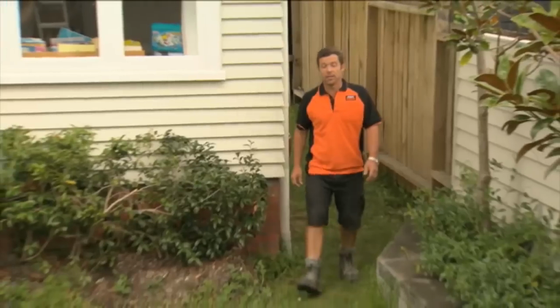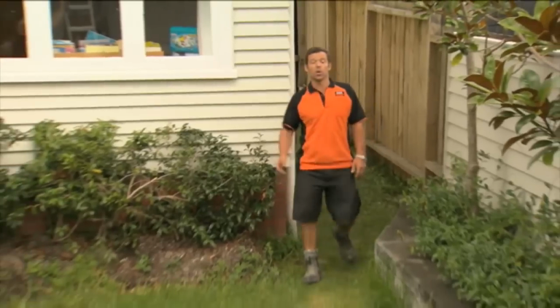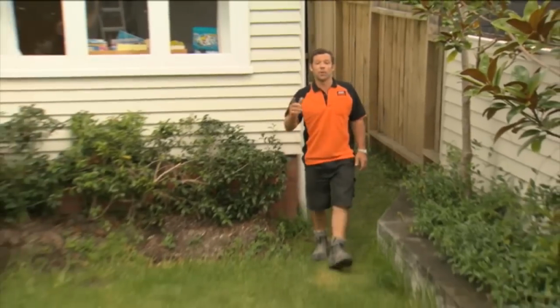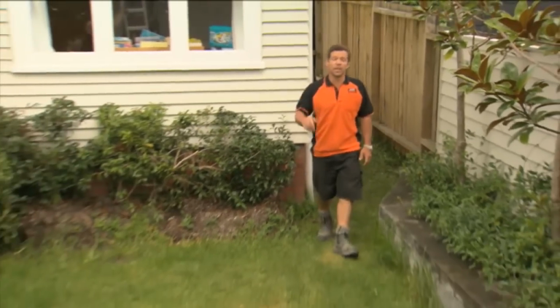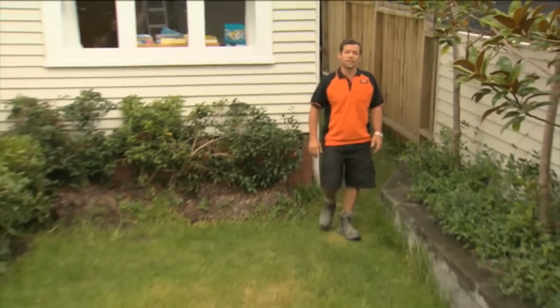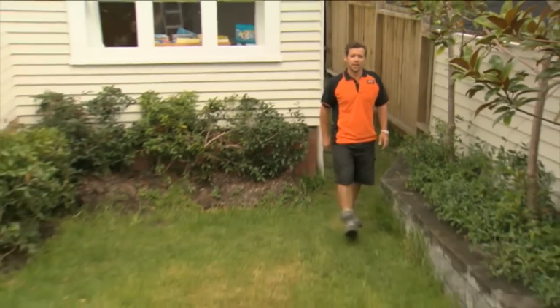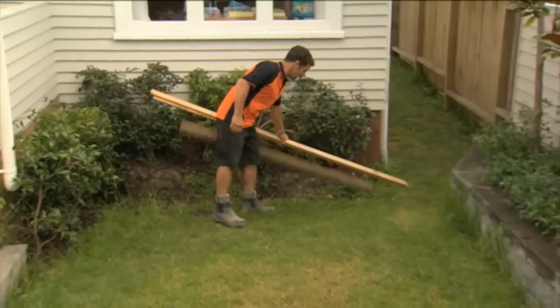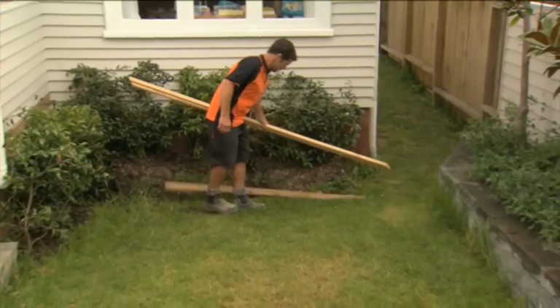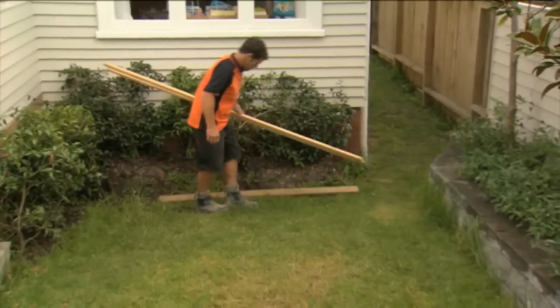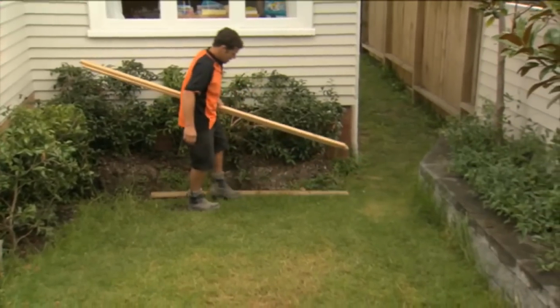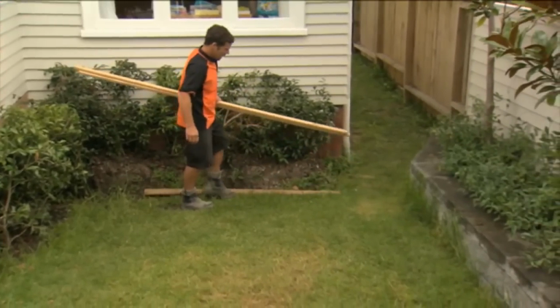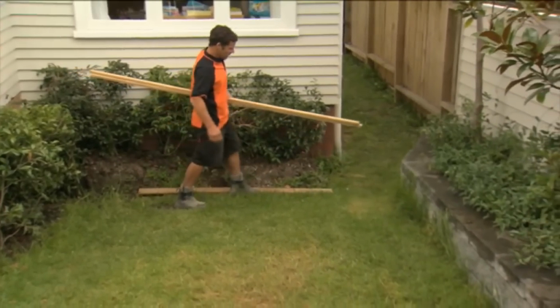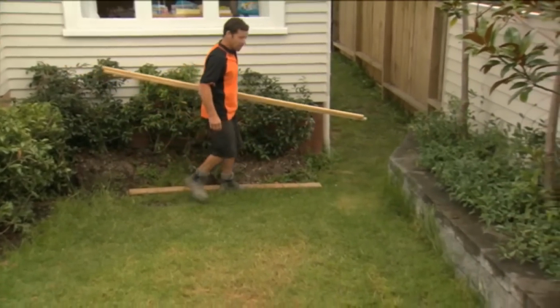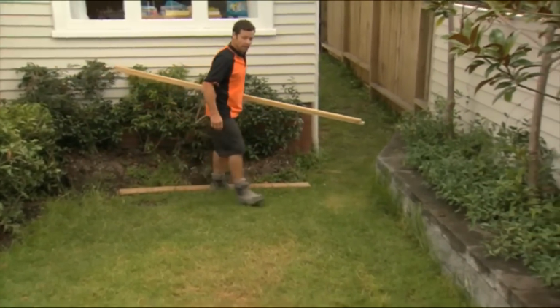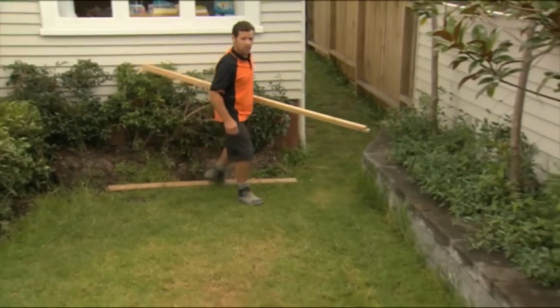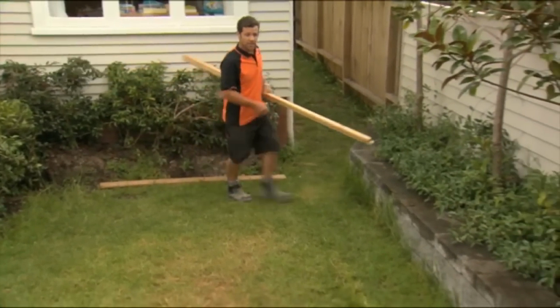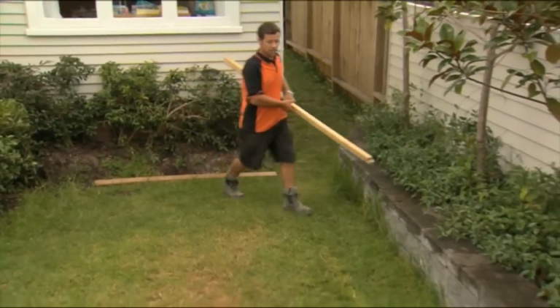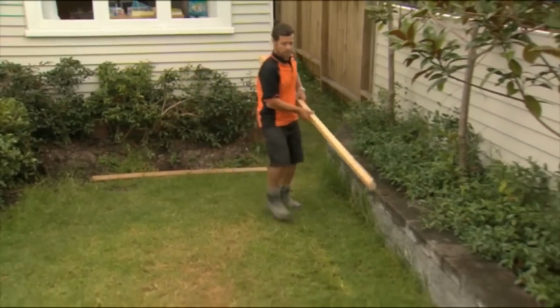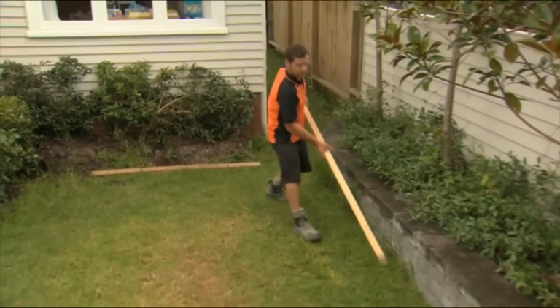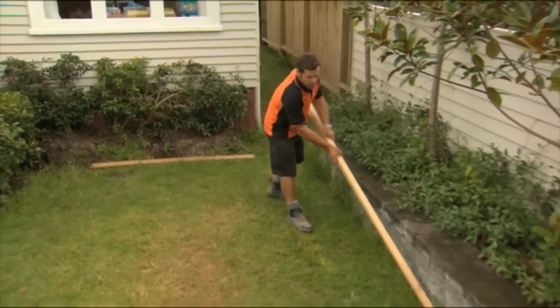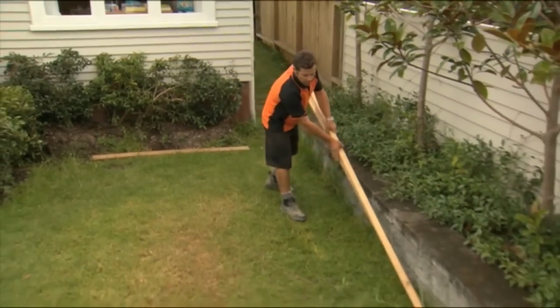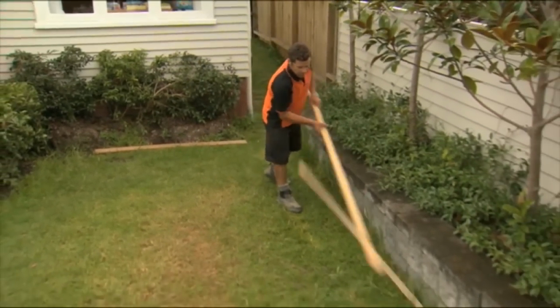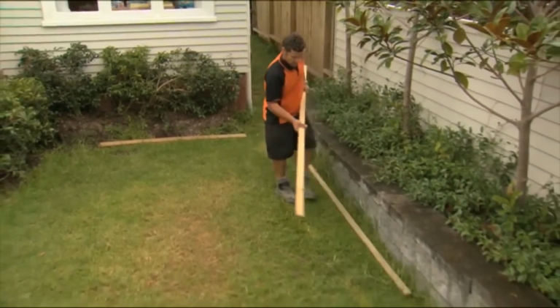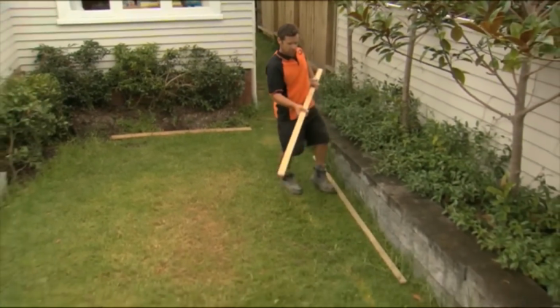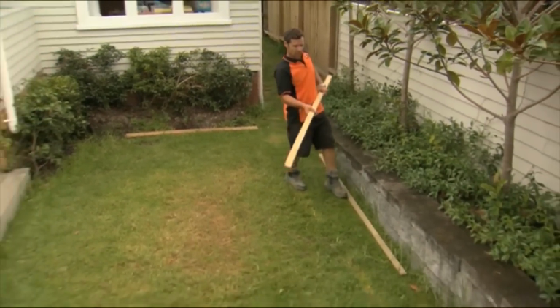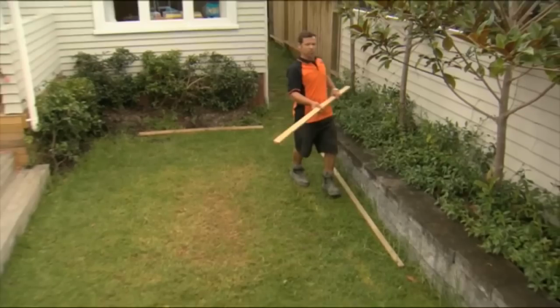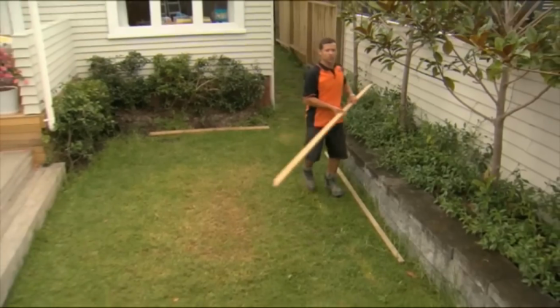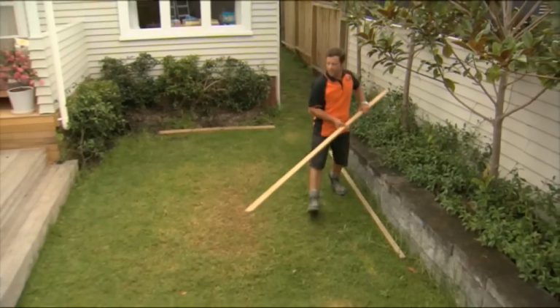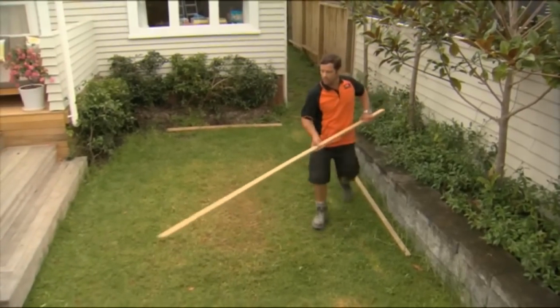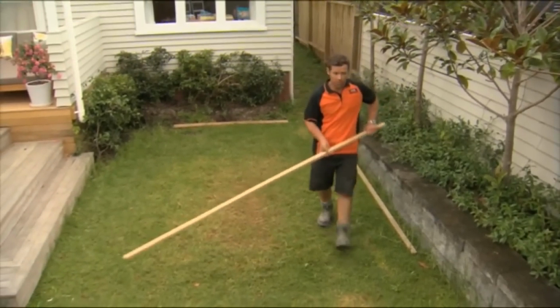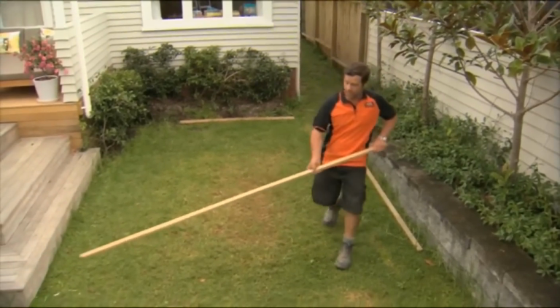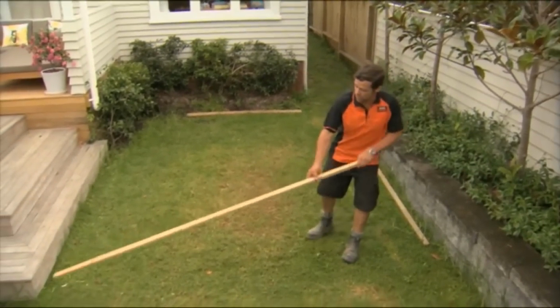Today we're going to build ourselves a deck. Mark out the outside area of our deck — this is going to give me a rough idea of our deck size.